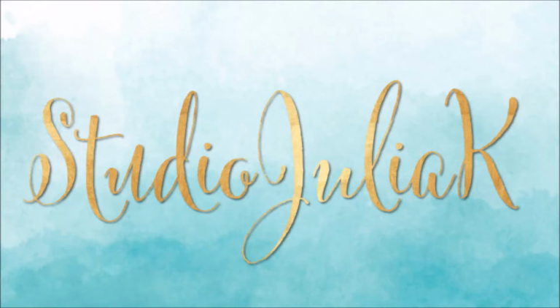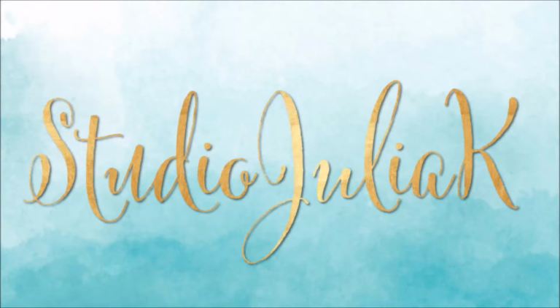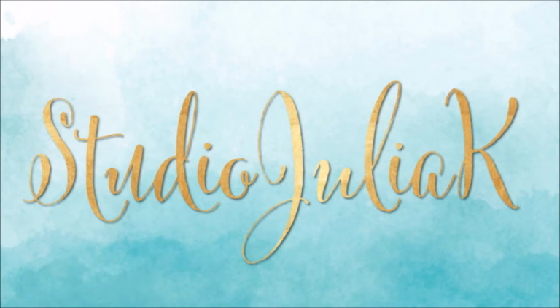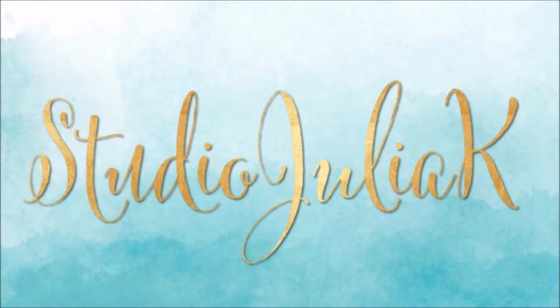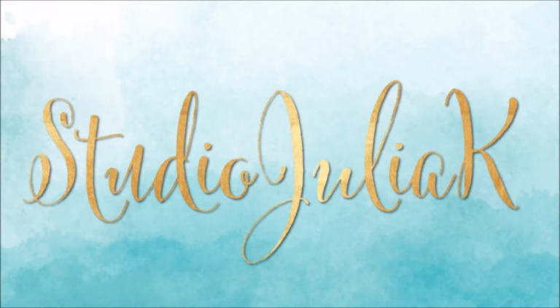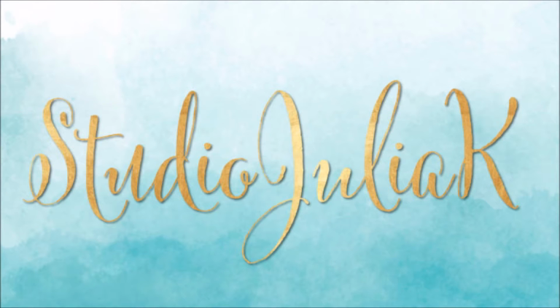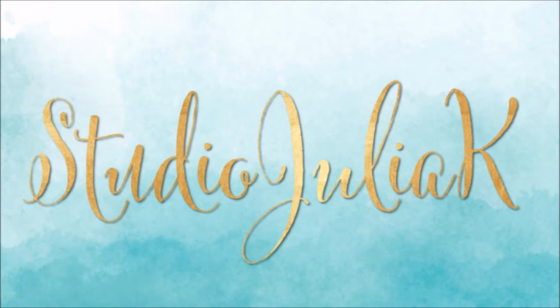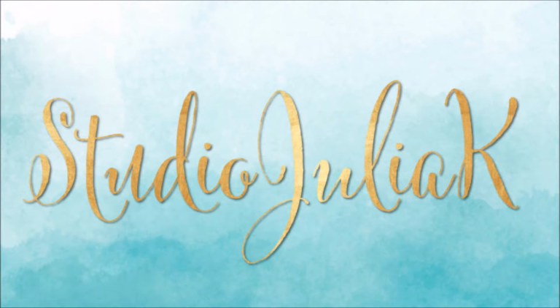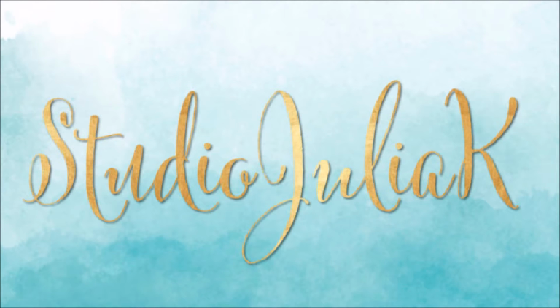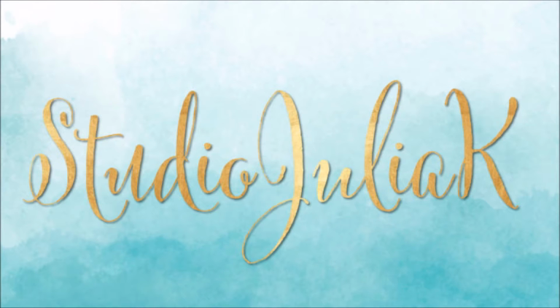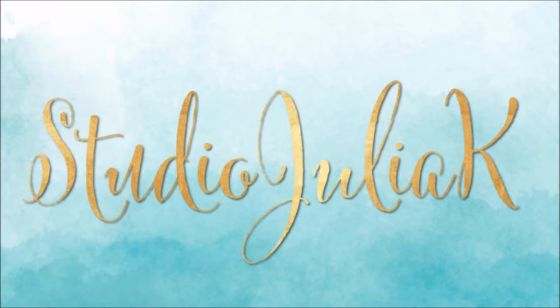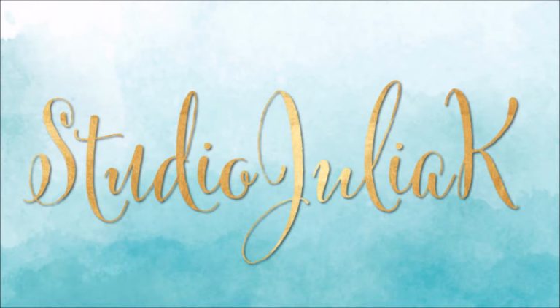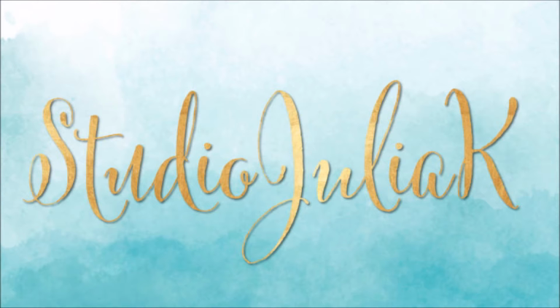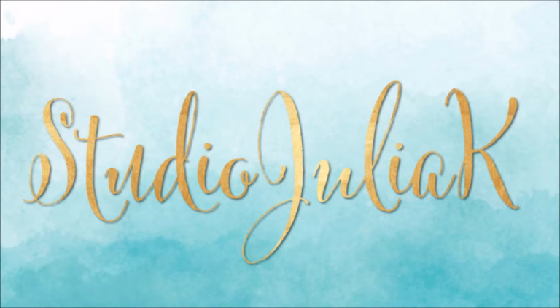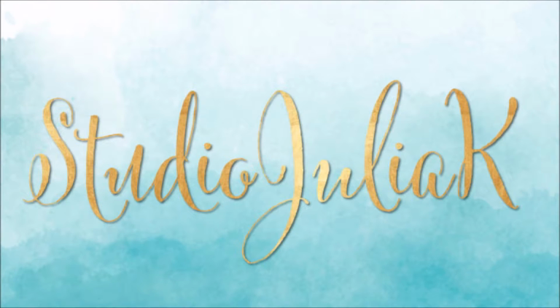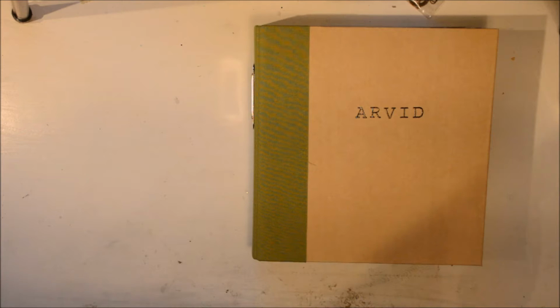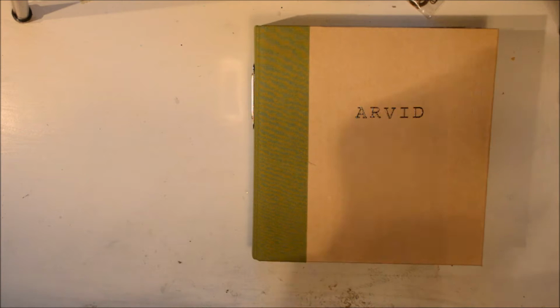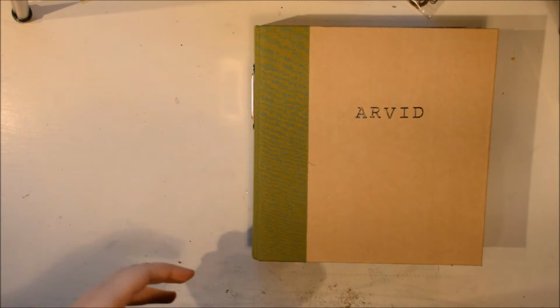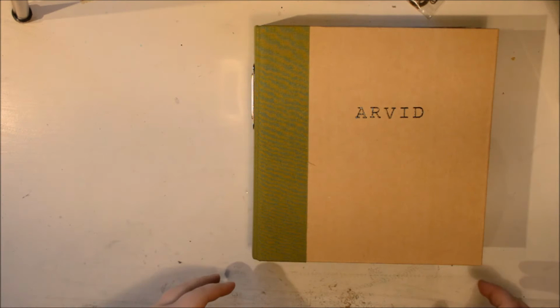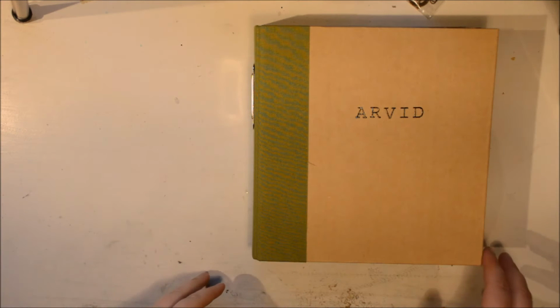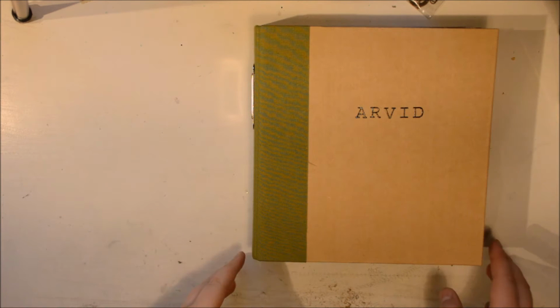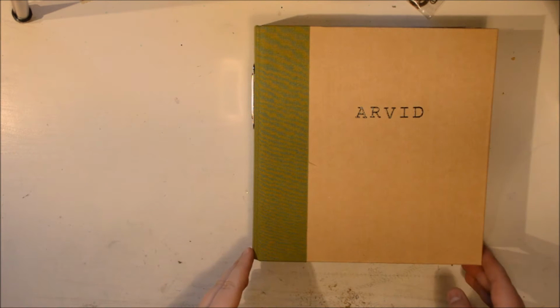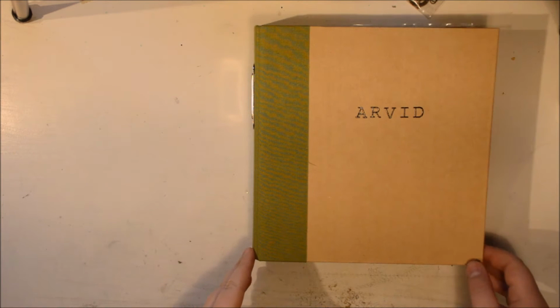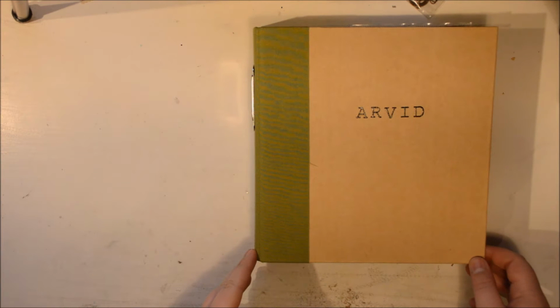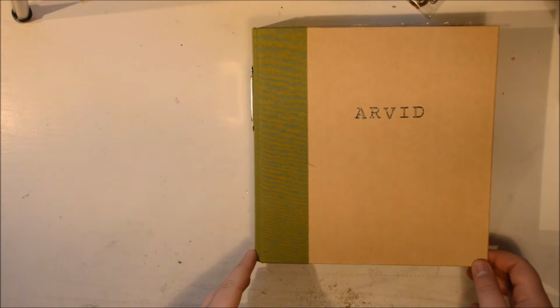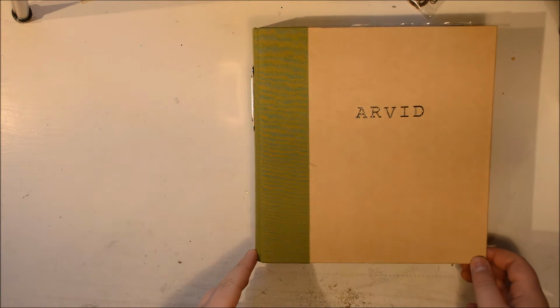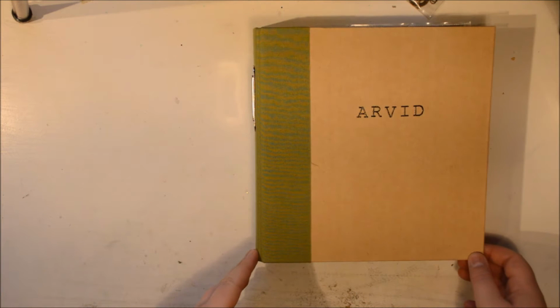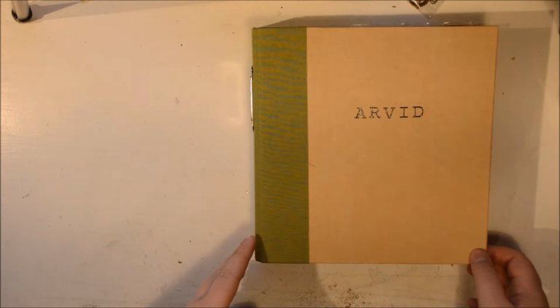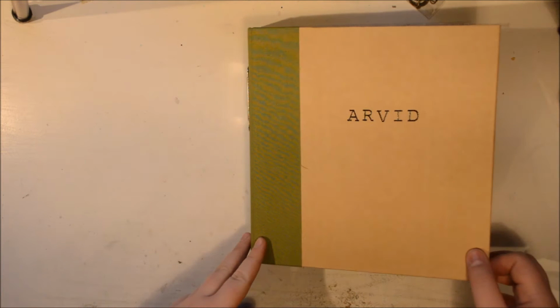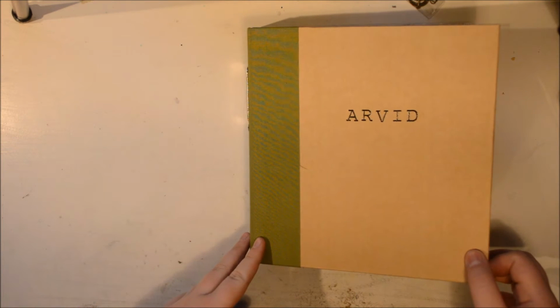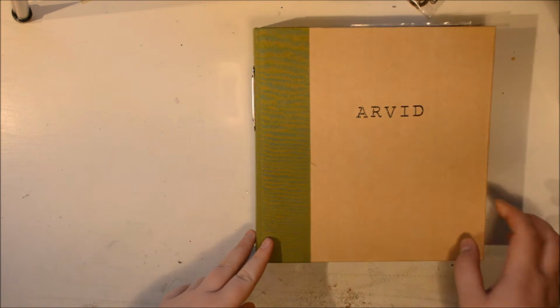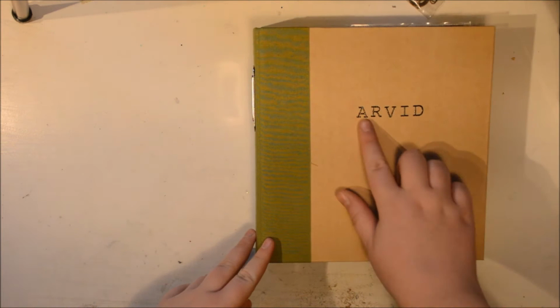Hi everybody, it's Julie here and today I thought I was going to share a project with you. You have to excuse the bad footage, but it's the only one I have of this project and I thought some of you might want to look at it.